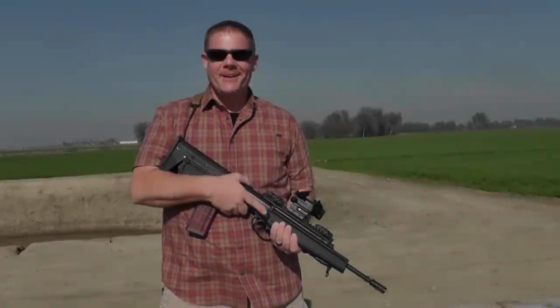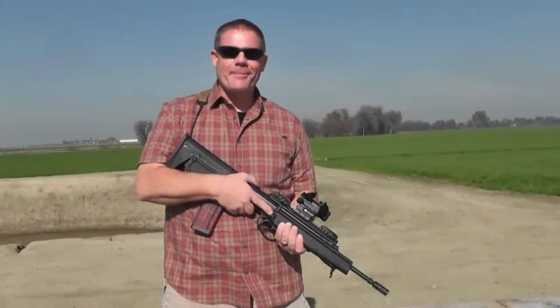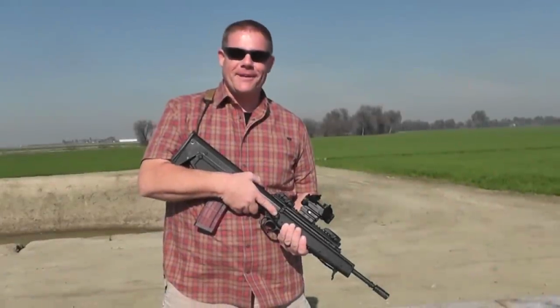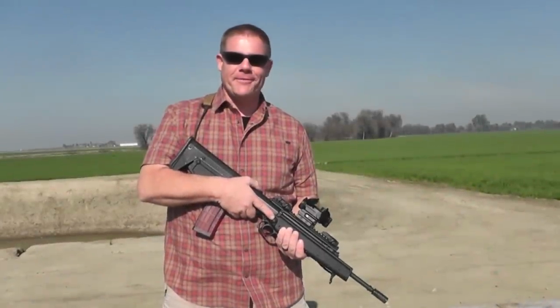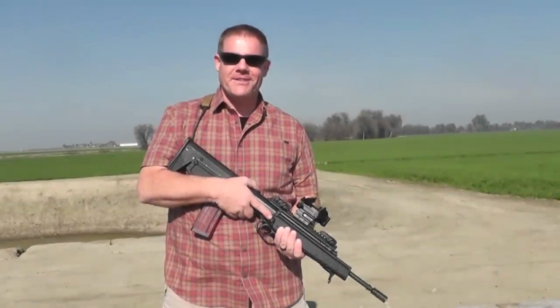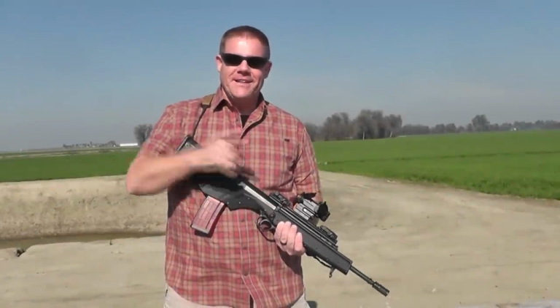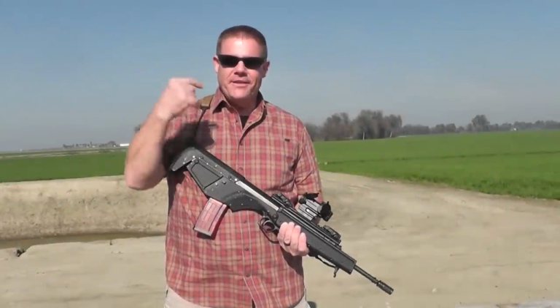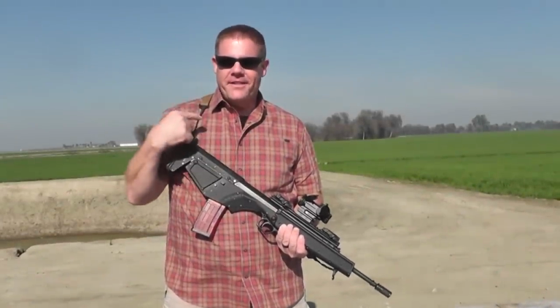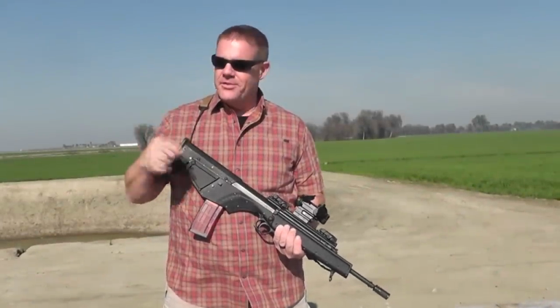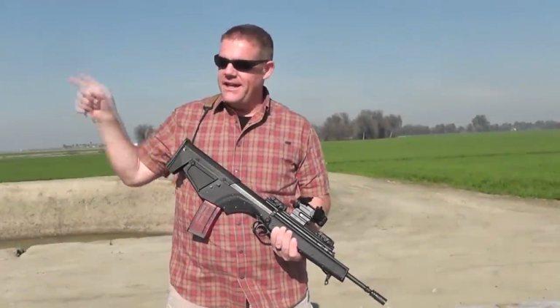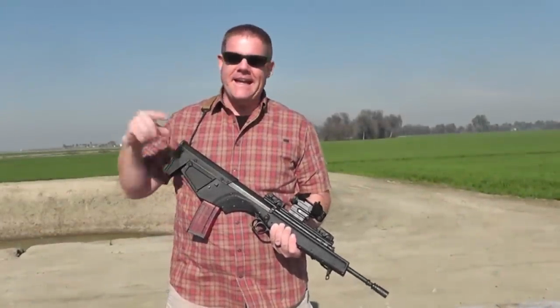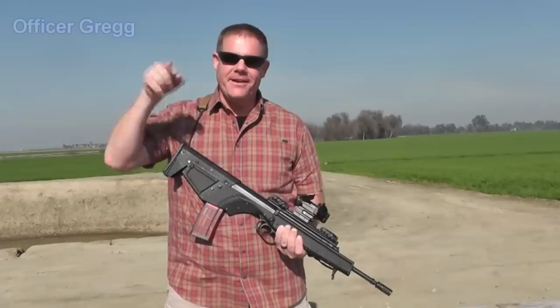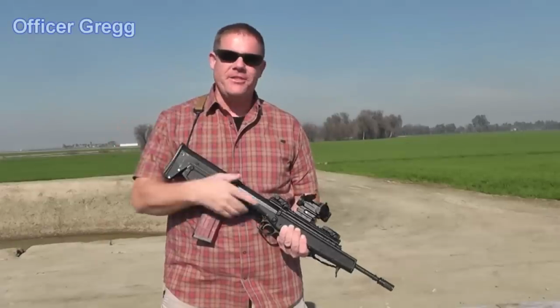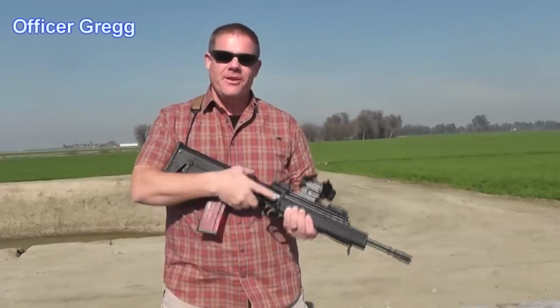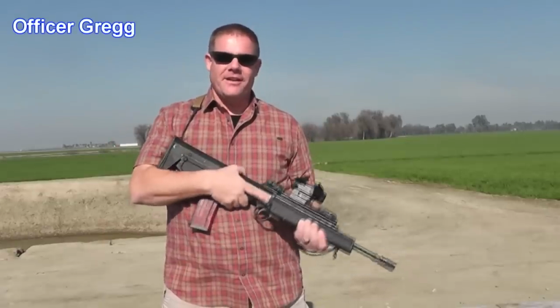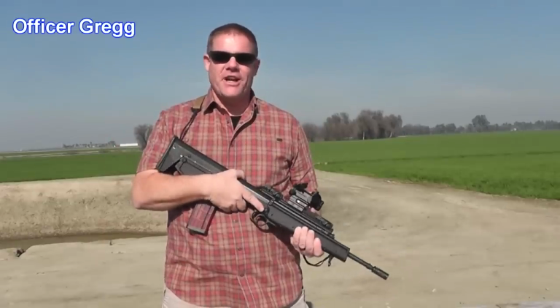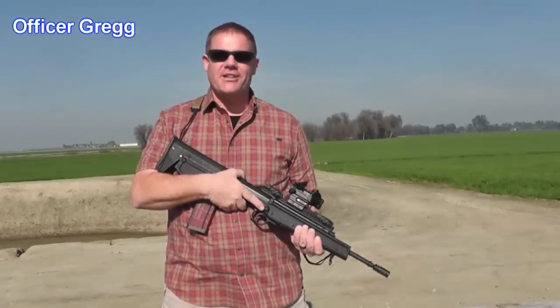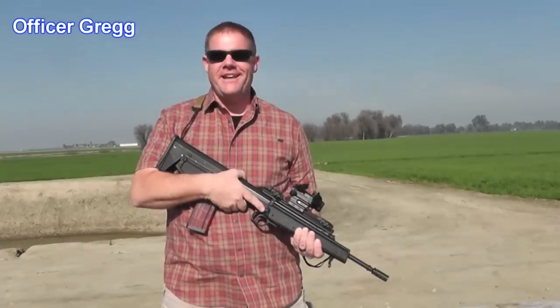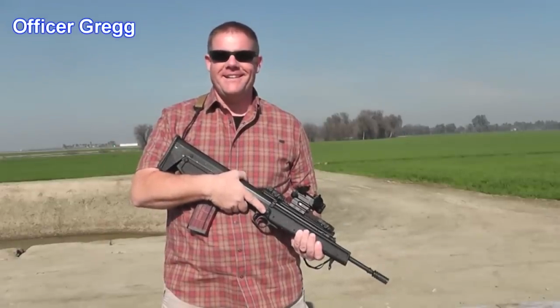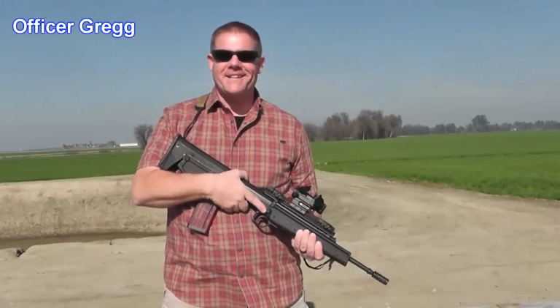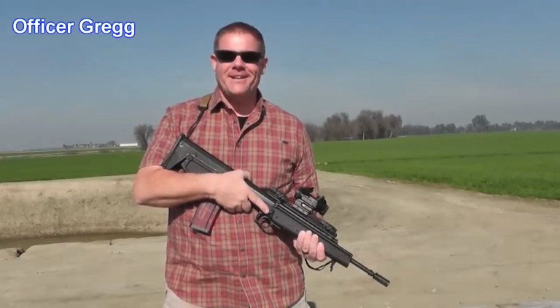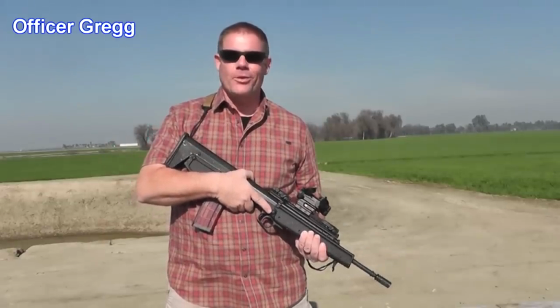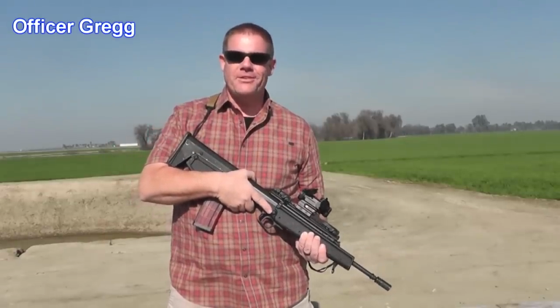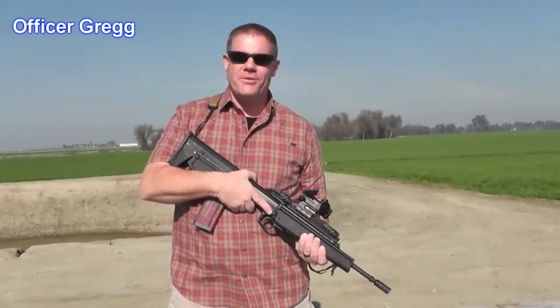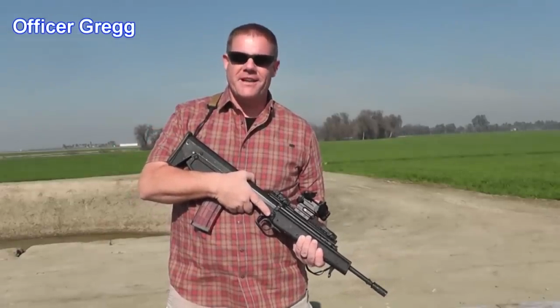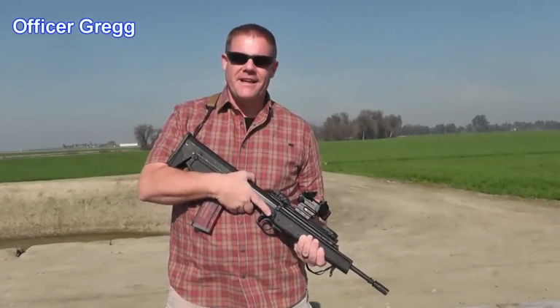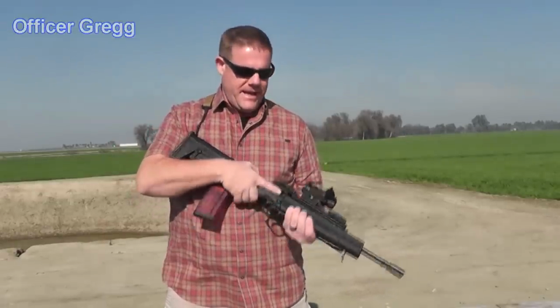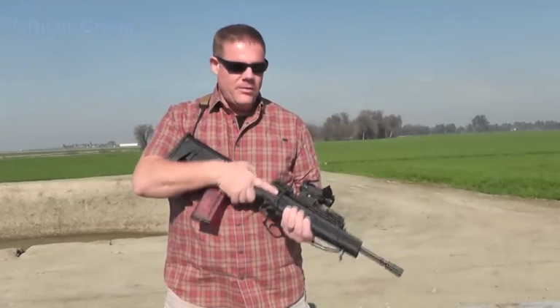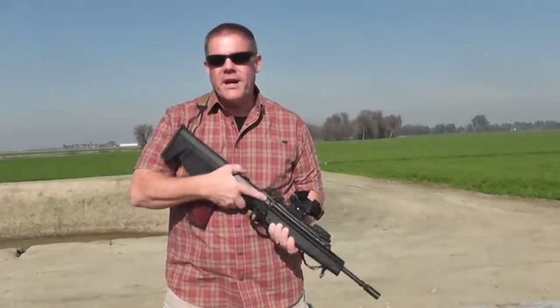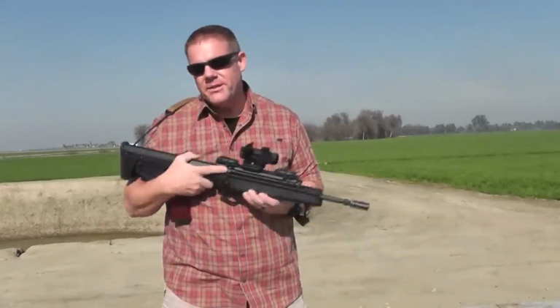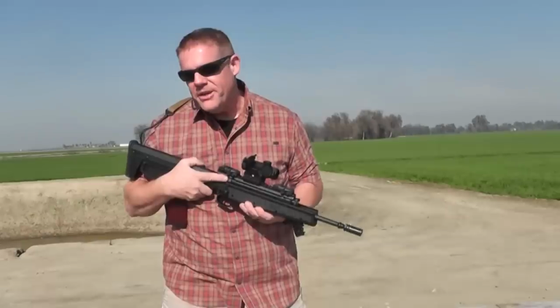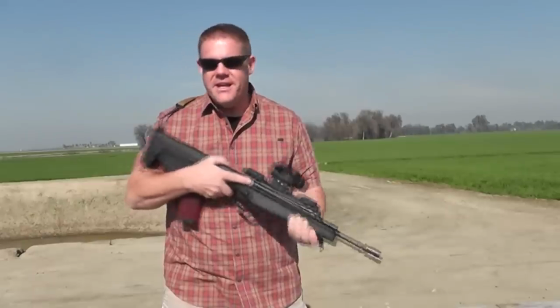Welcome back, Topflight folks. Jeff the OG and Danny out here with you on a shiny, sunny, warm January day. And we've brought you something a little bit new today.